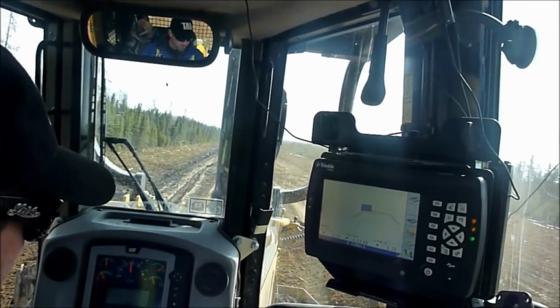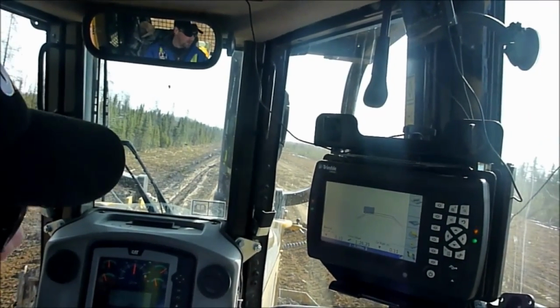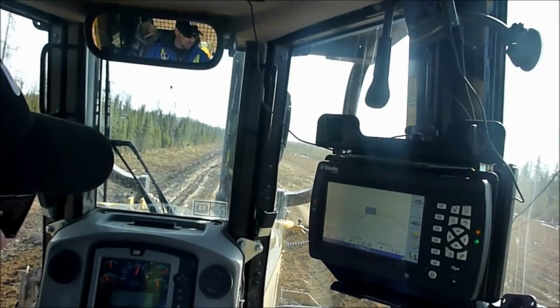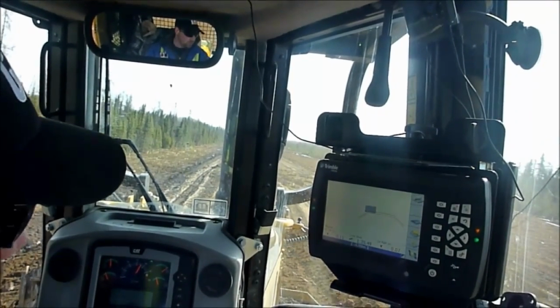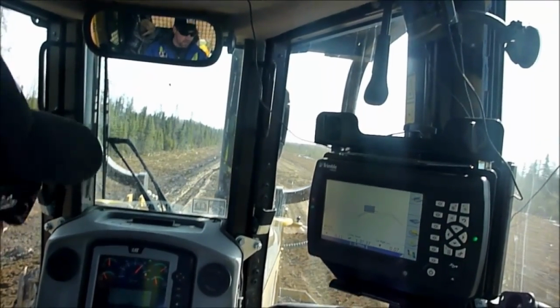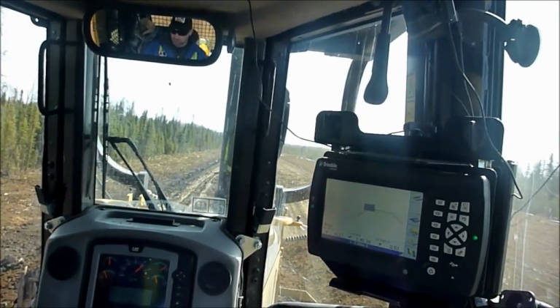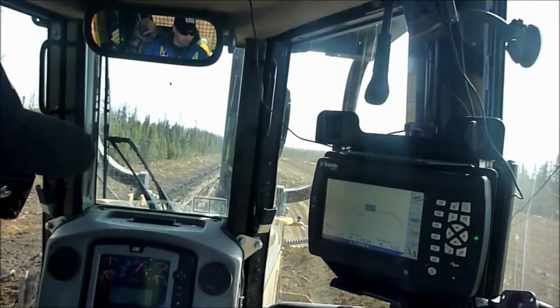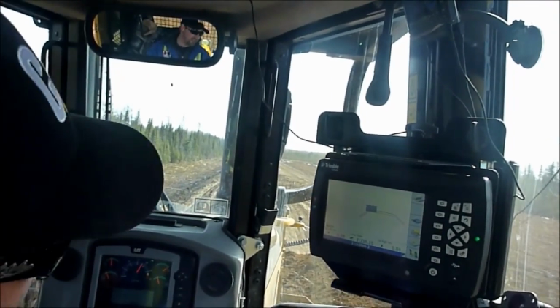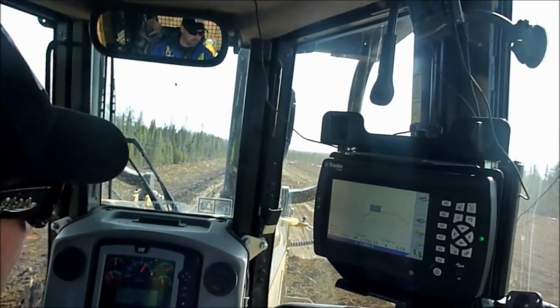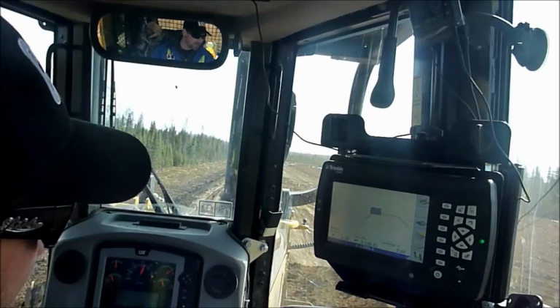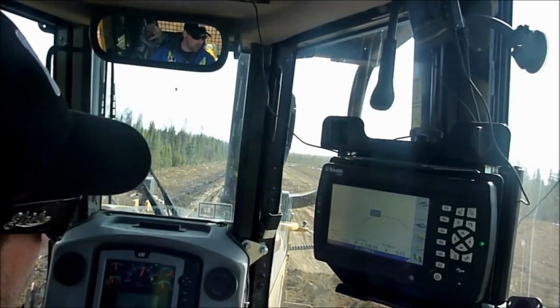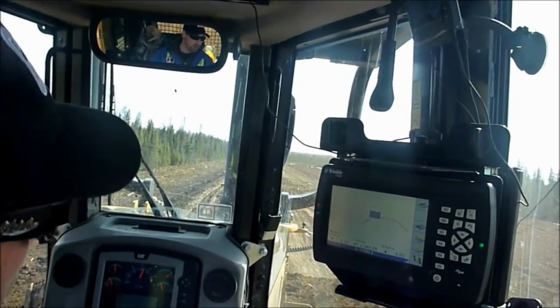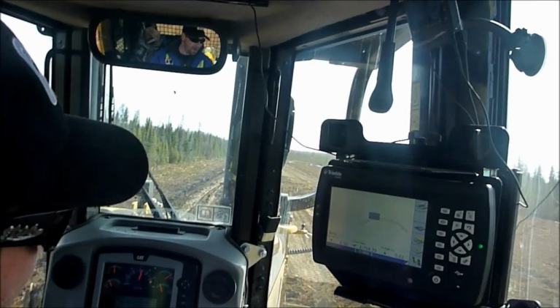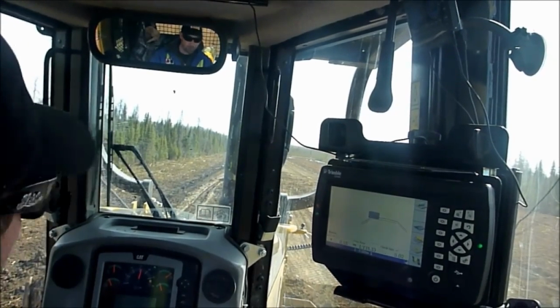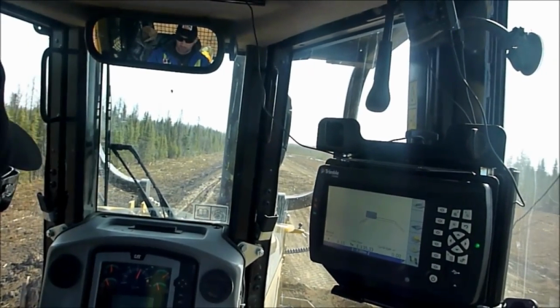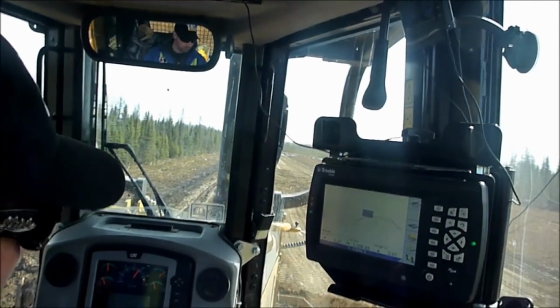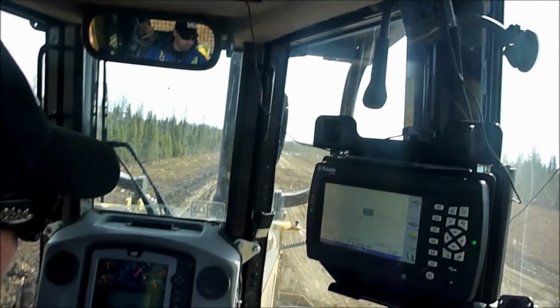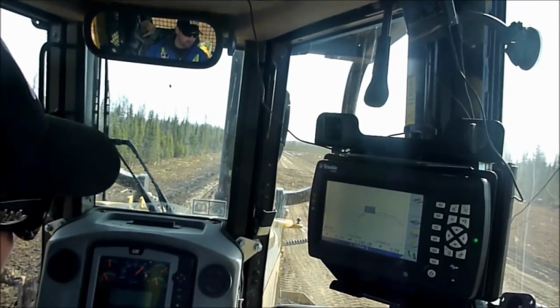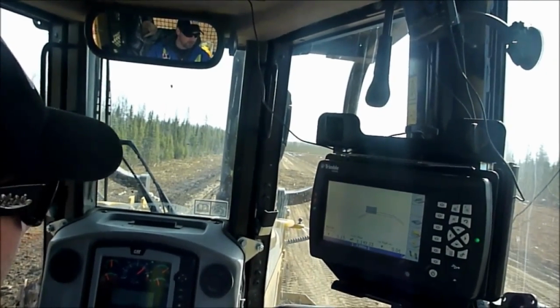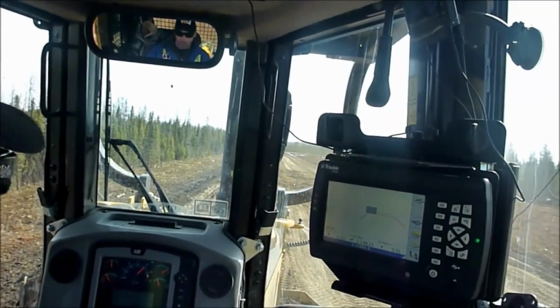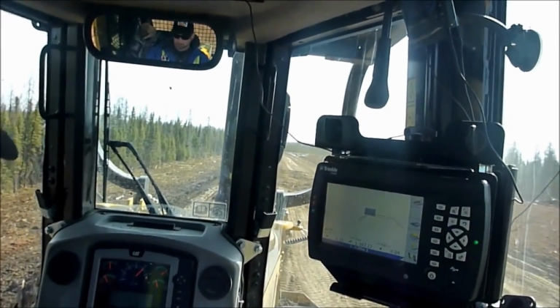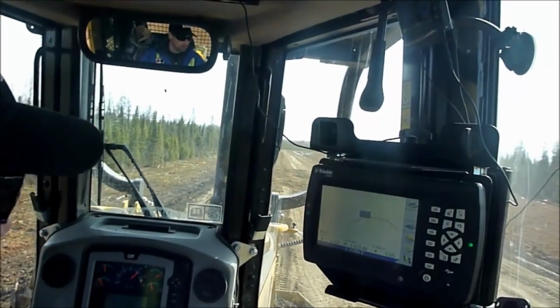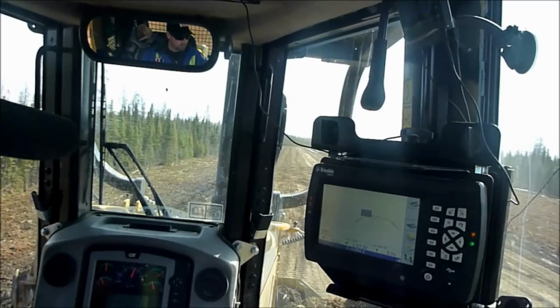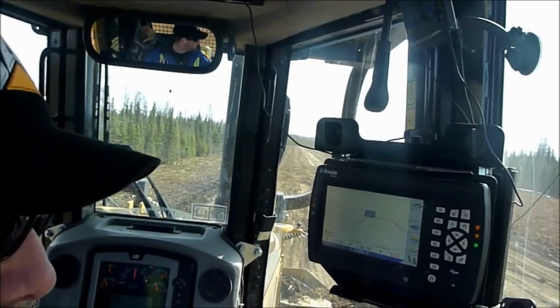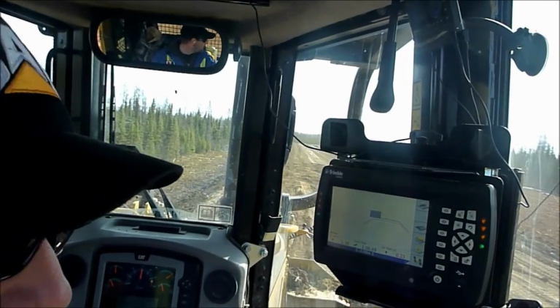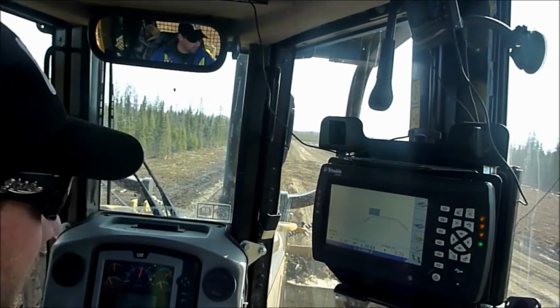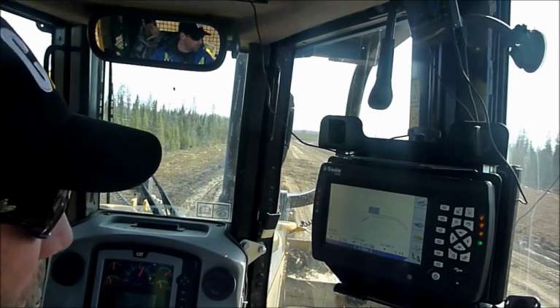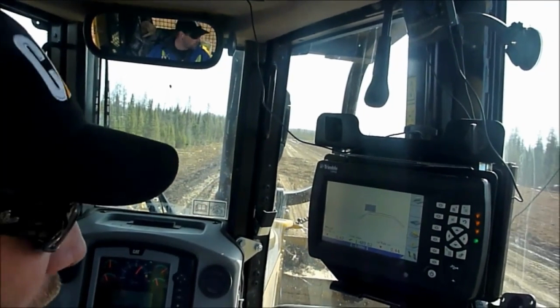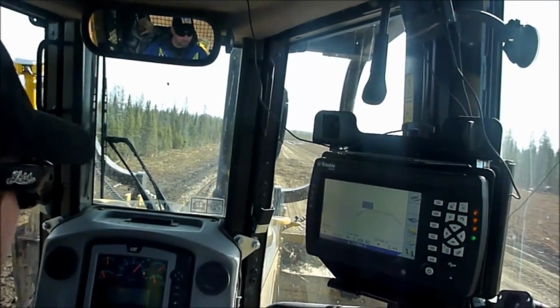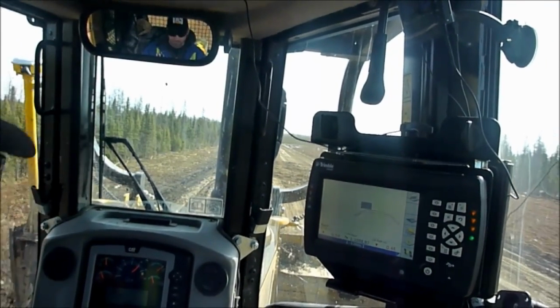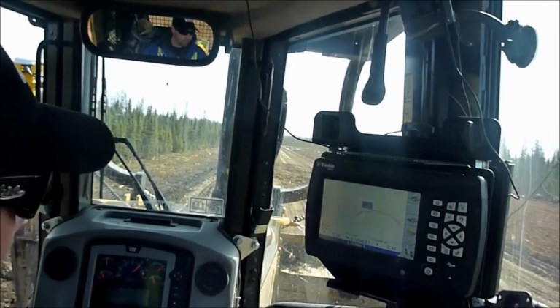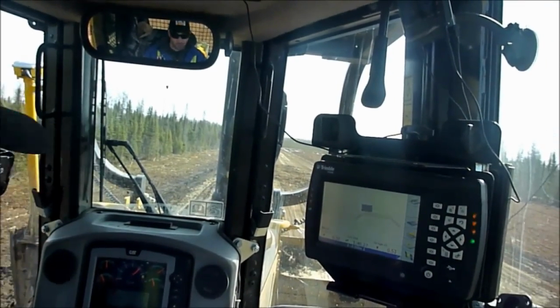If you do too much, the machine can't cut on auto and power through it. Not only that, but you'll end up with a huge pile of trim — you don't want that.